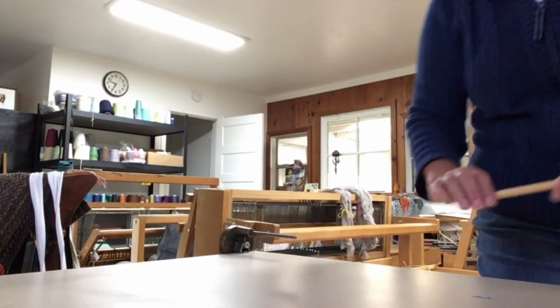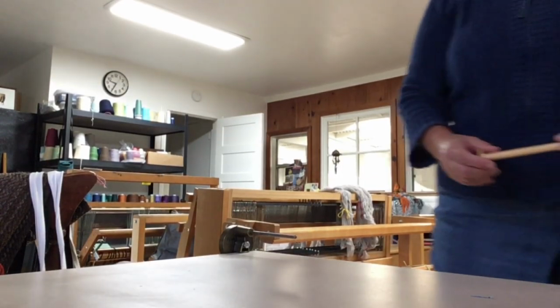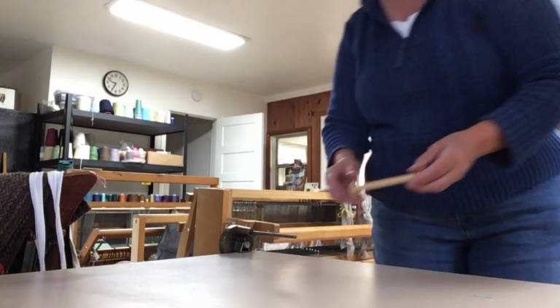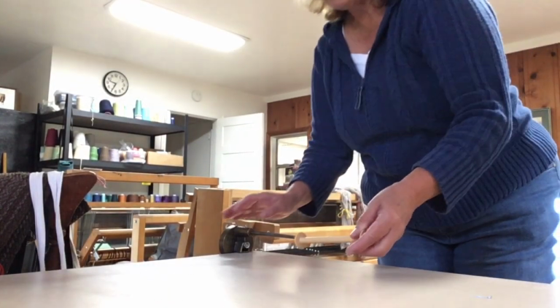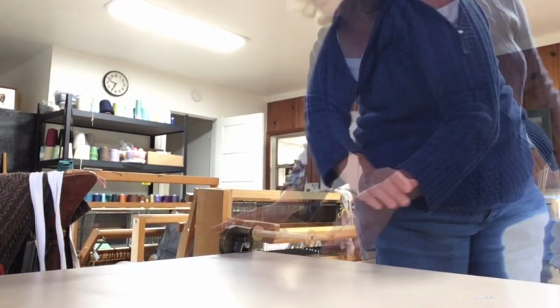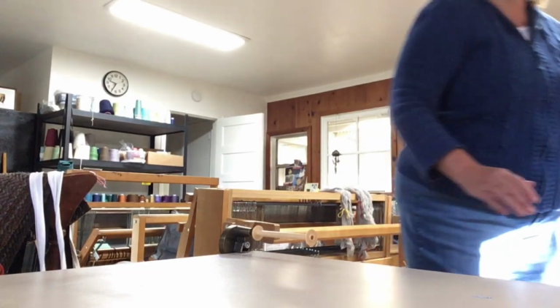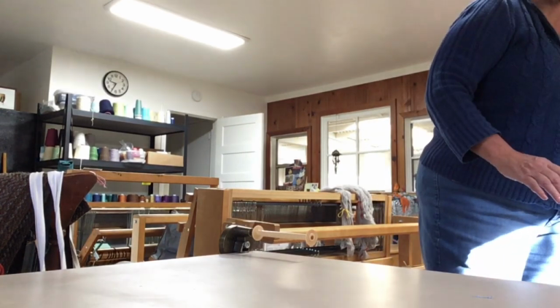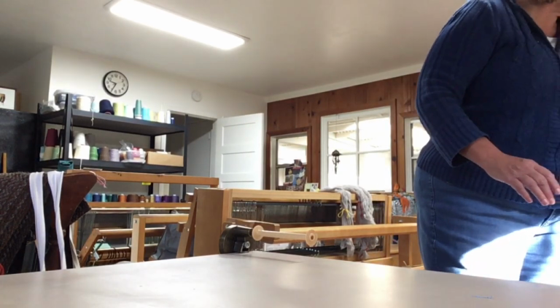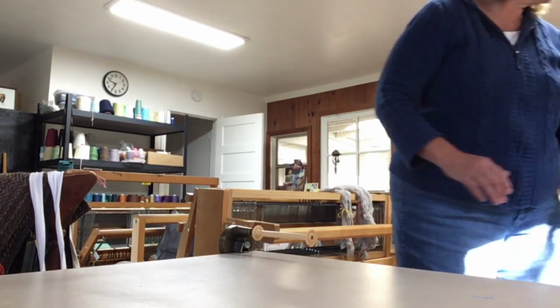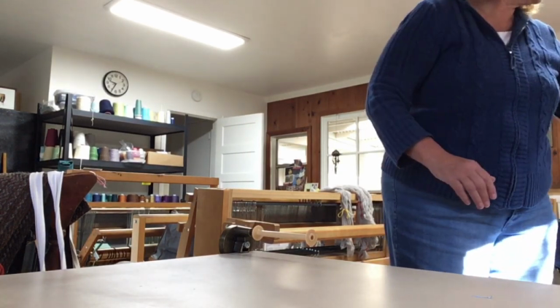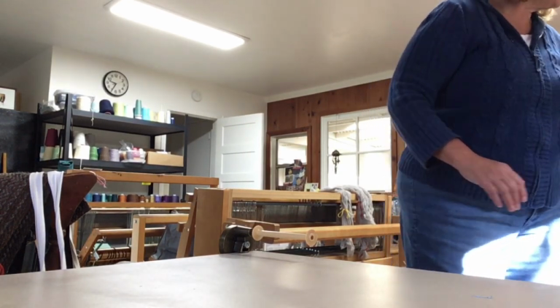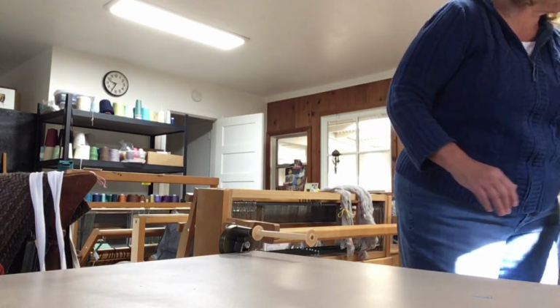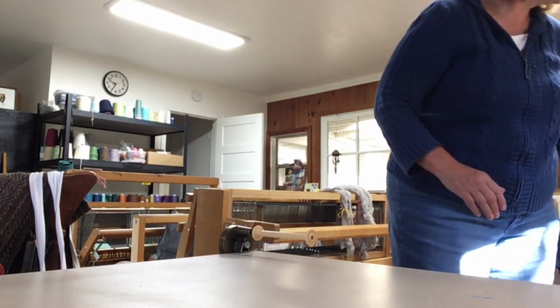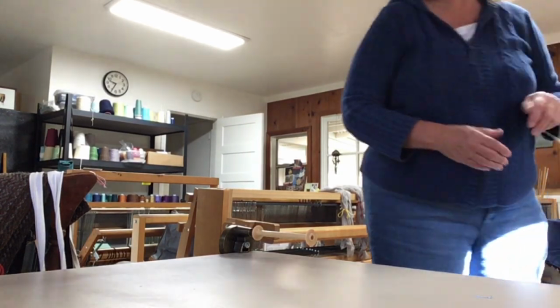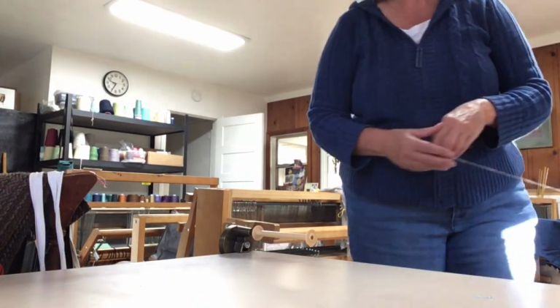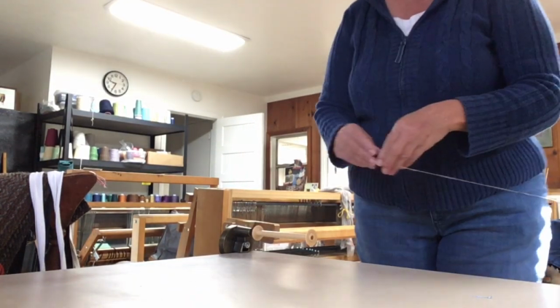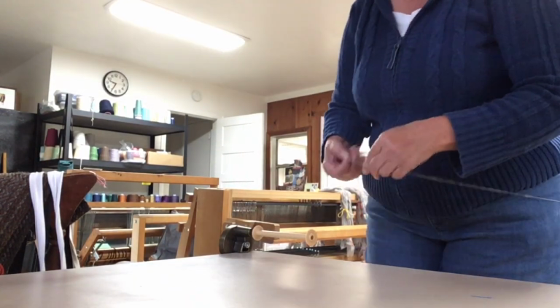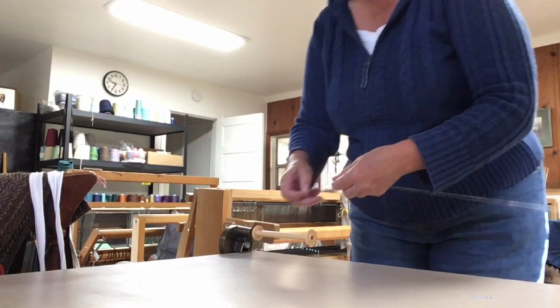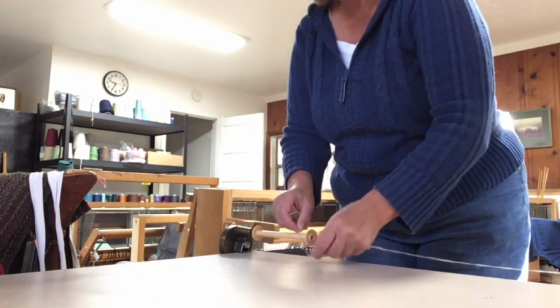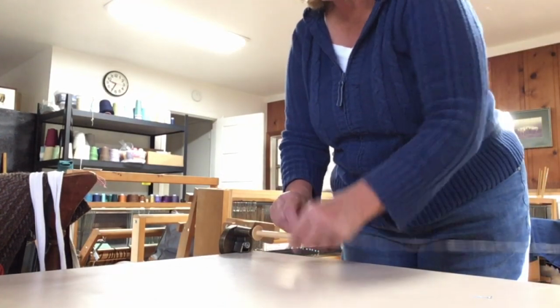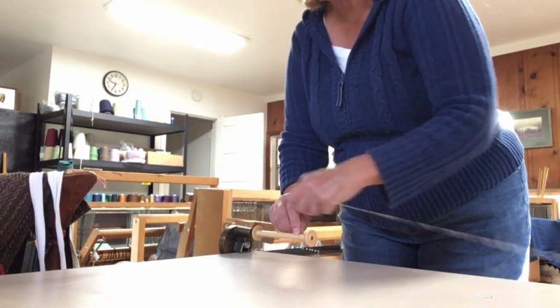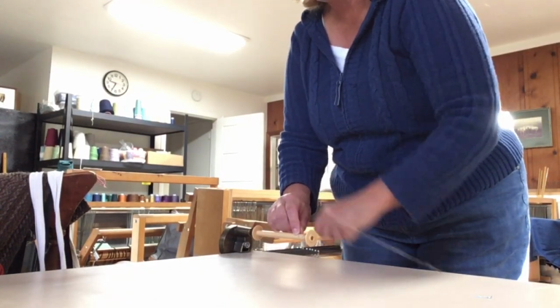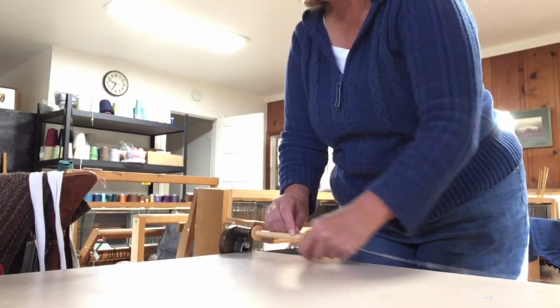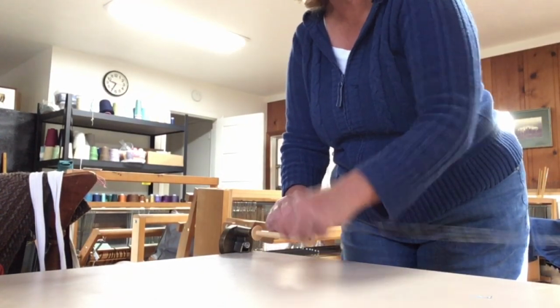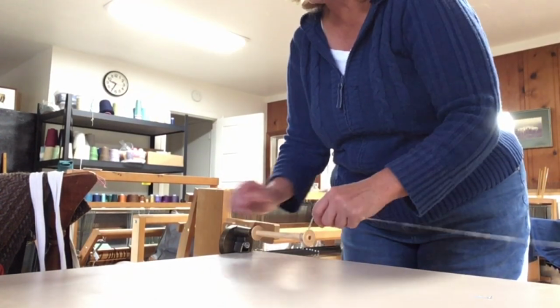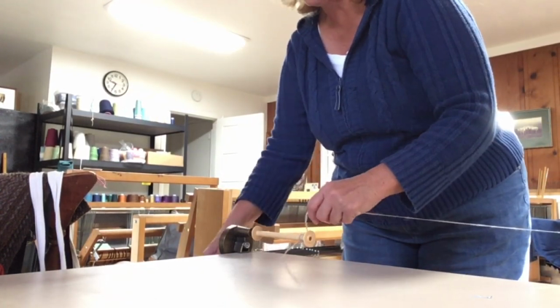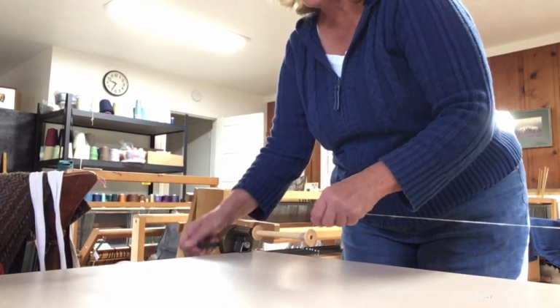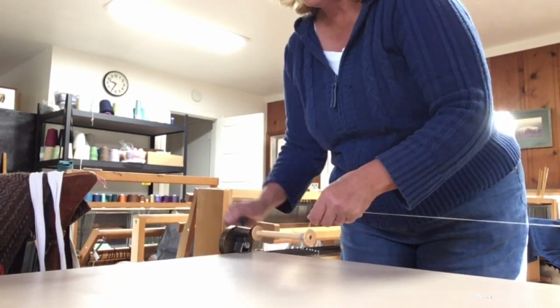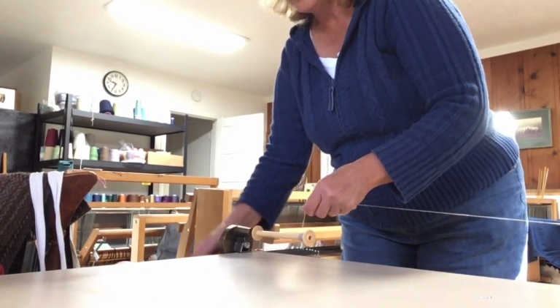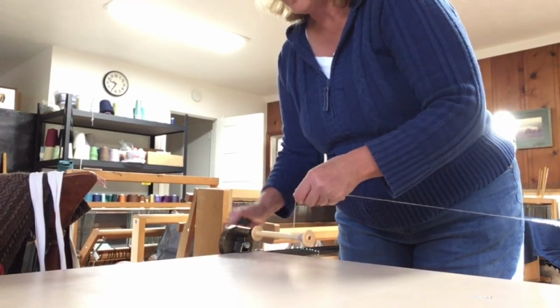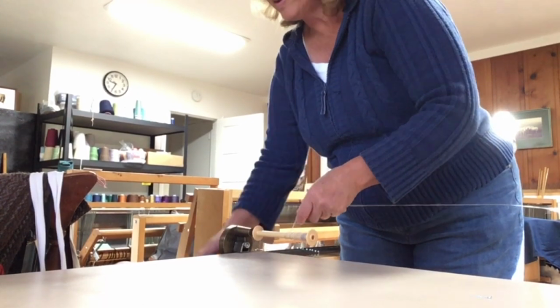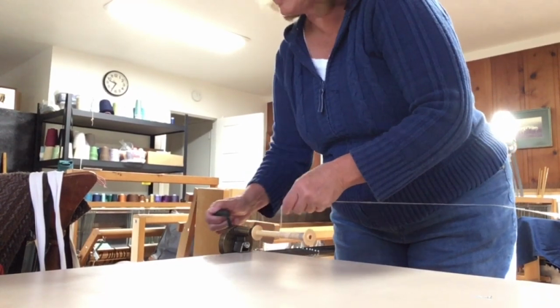This is Christy Redford with the Silverado Spinsters, and I'm going to start winding some bobbins. We're at Mary Ann's house in Napa, and it is a gorgeous day — it's going to be 75 today.